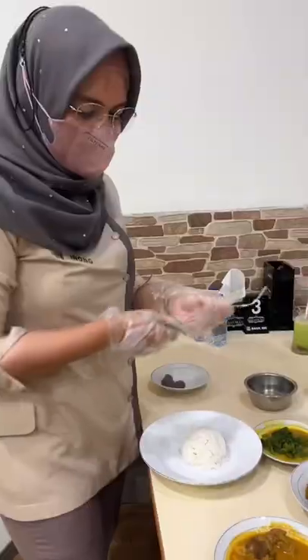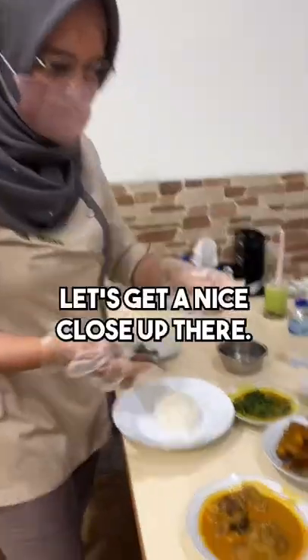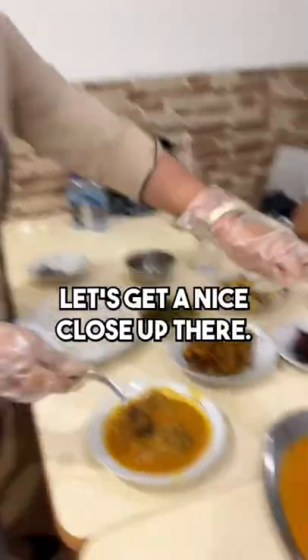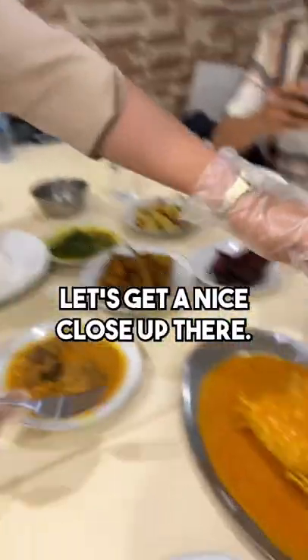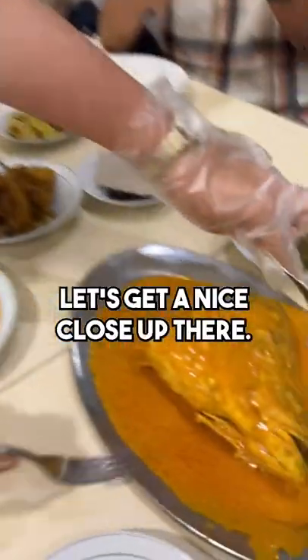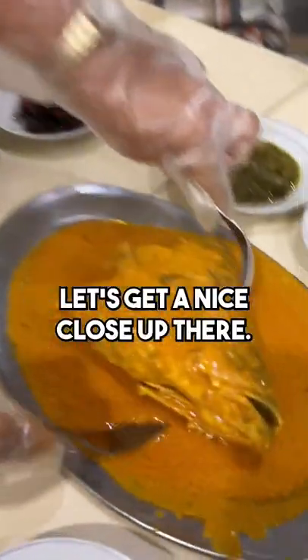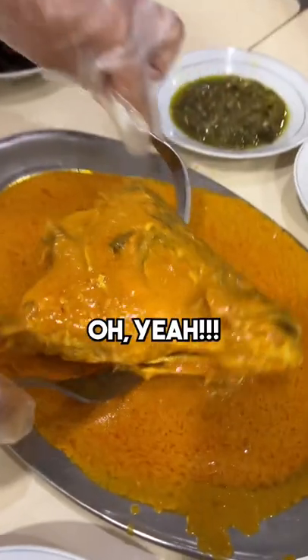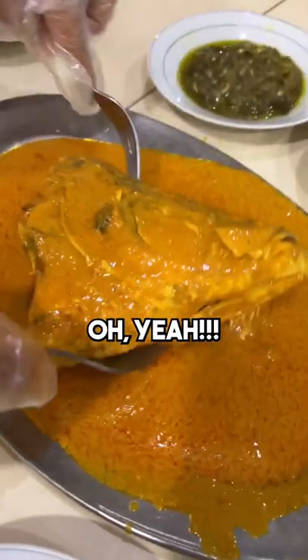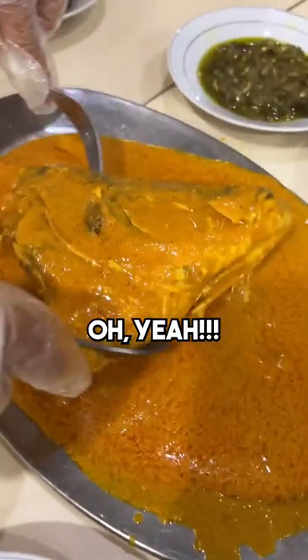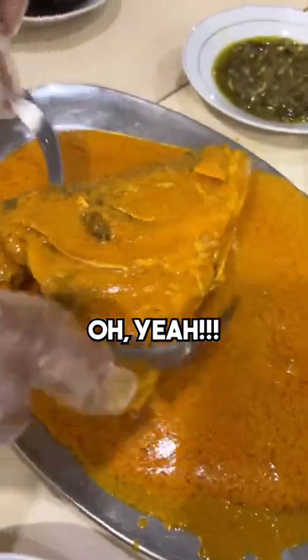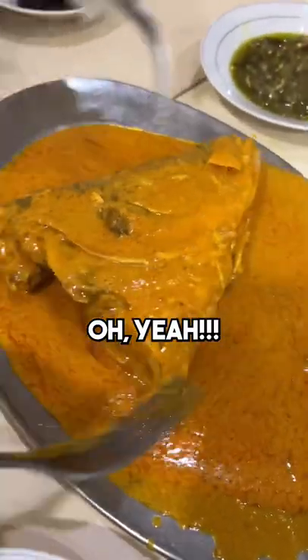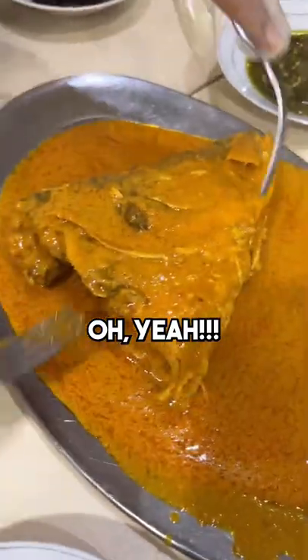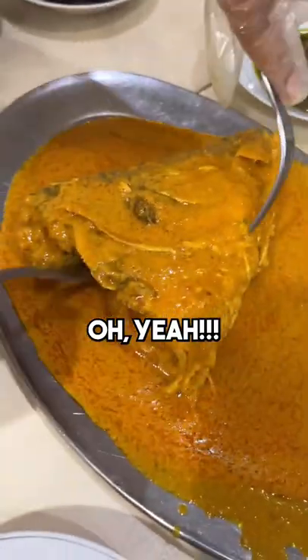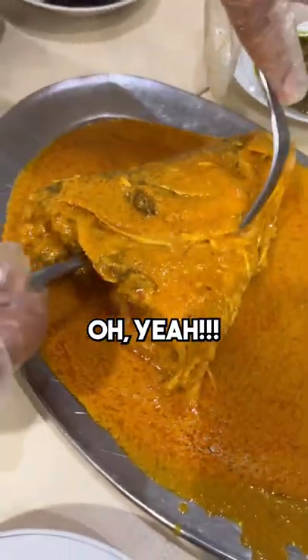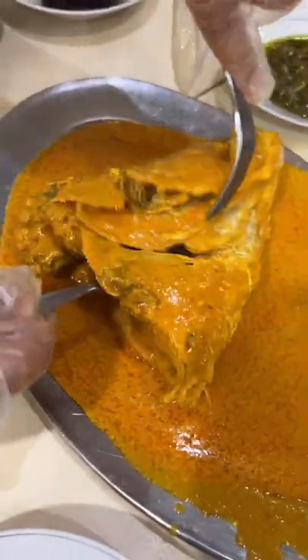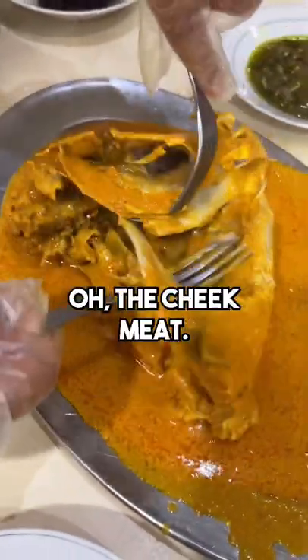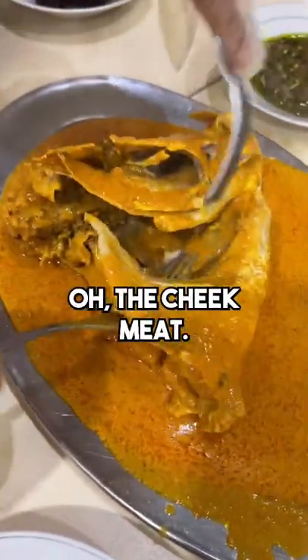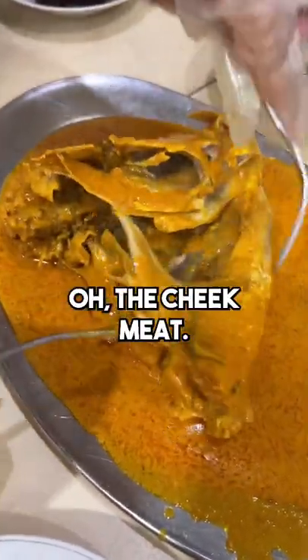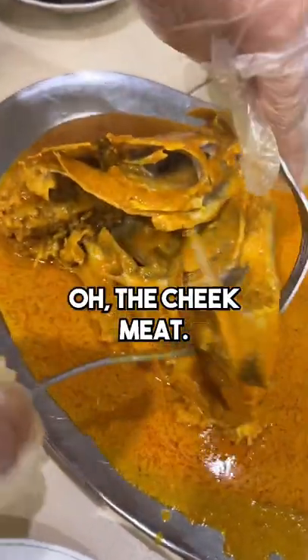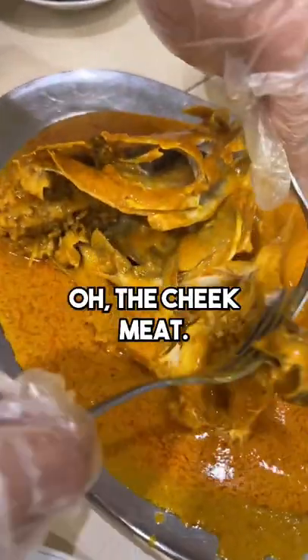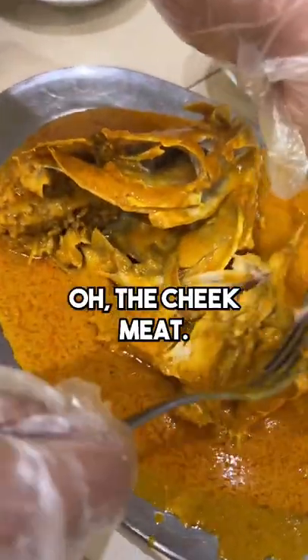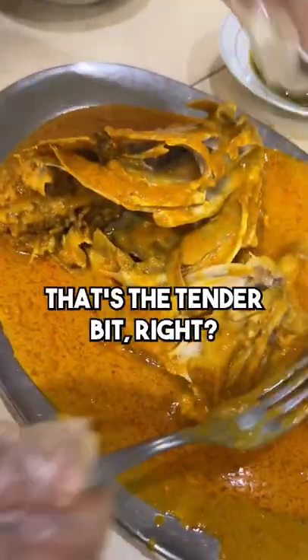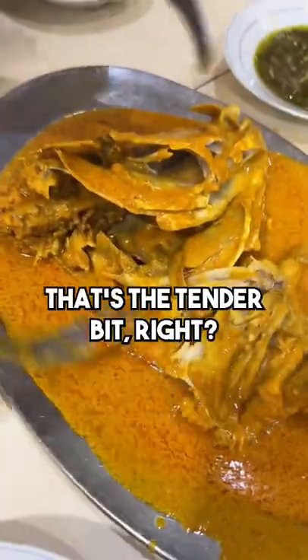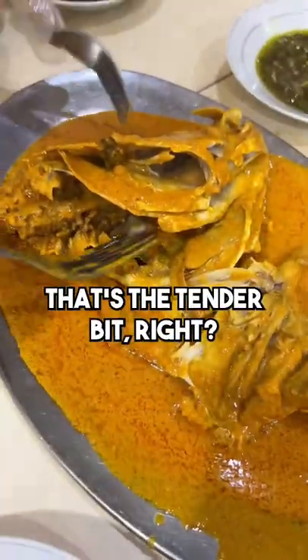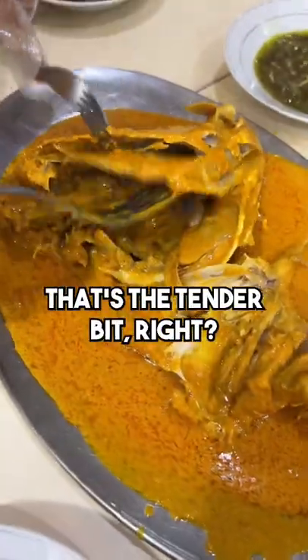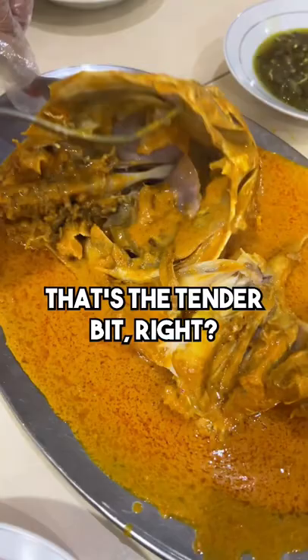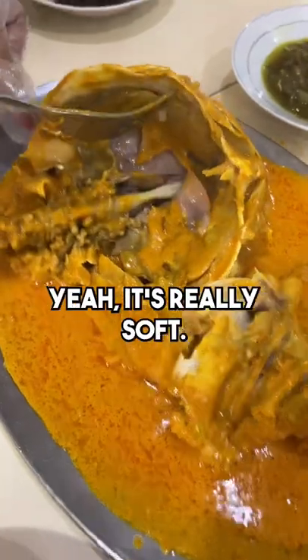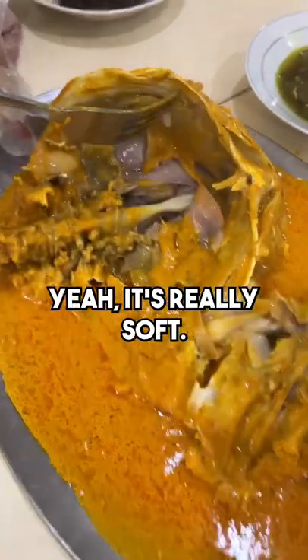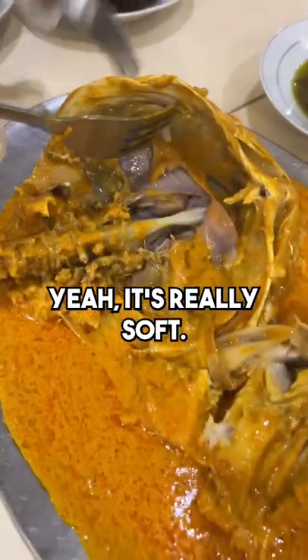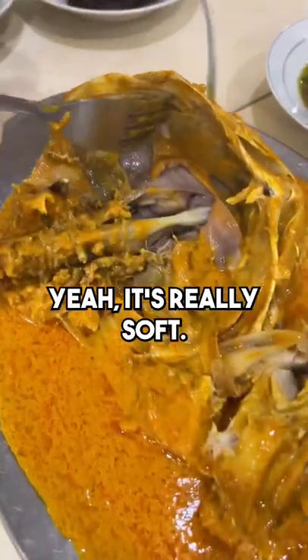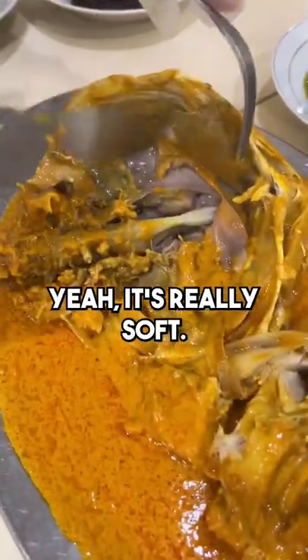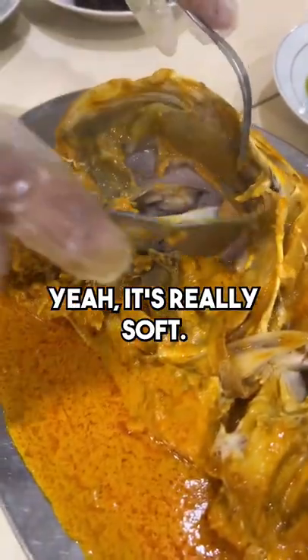Let's get a nice close up there. Oh yeah. Oh, the cheek meat. That's the tender bit, right? Yeah. It's really soft.